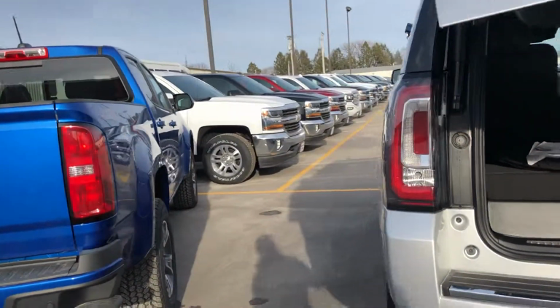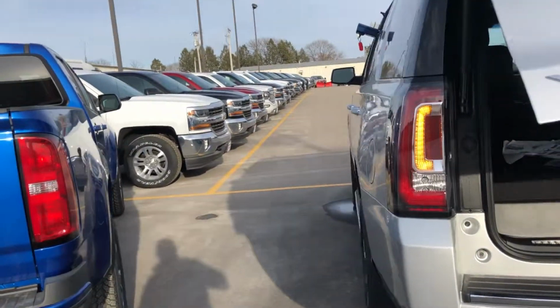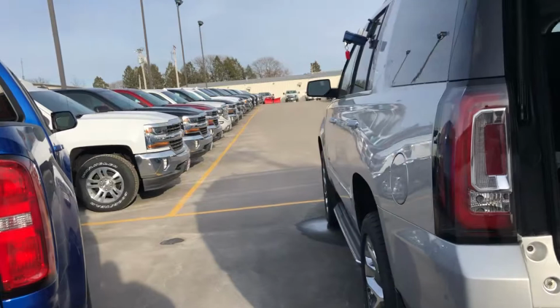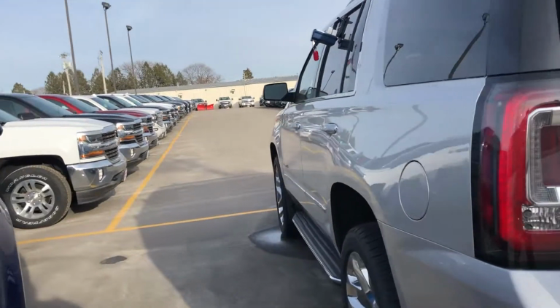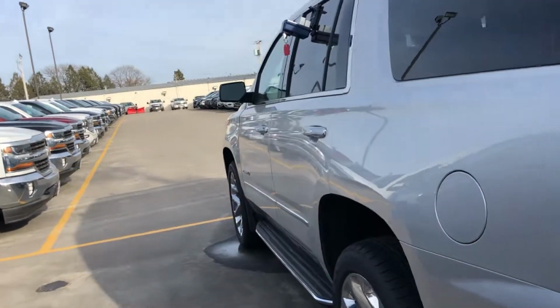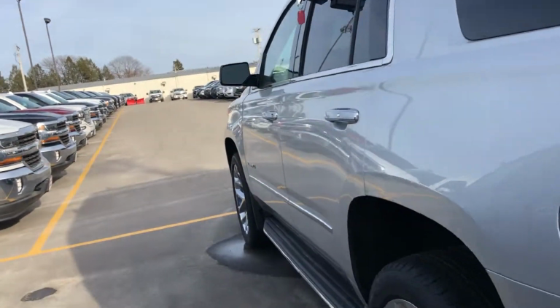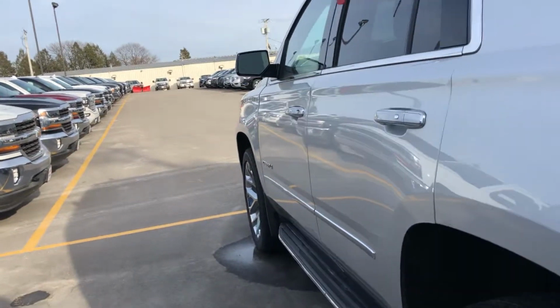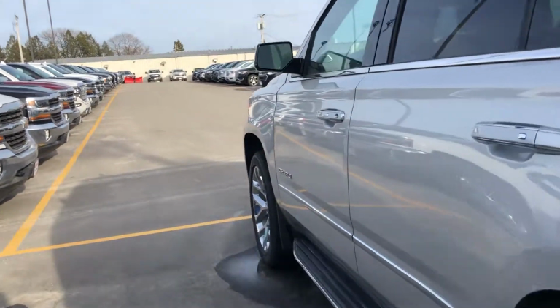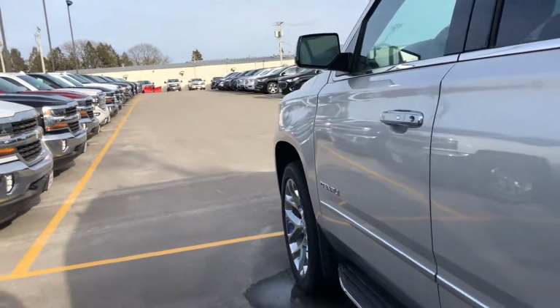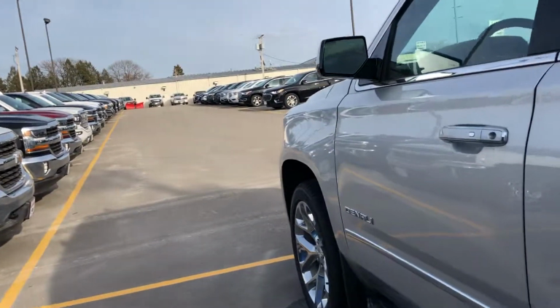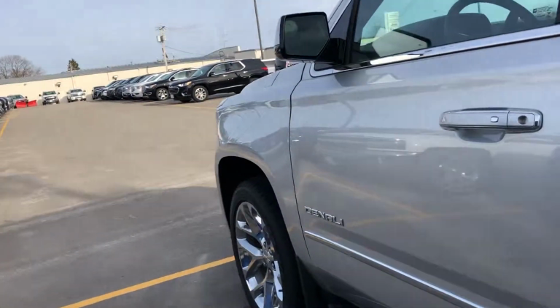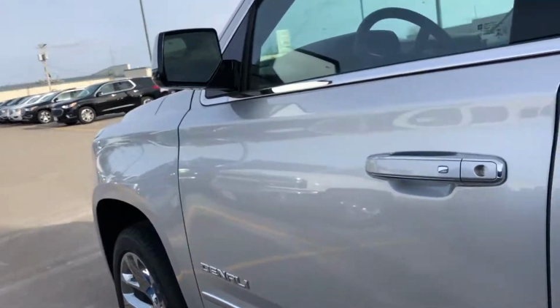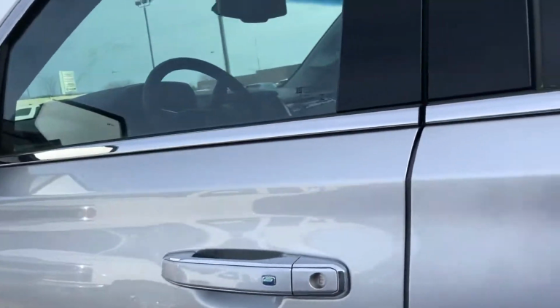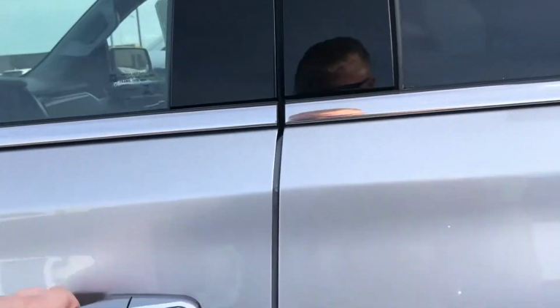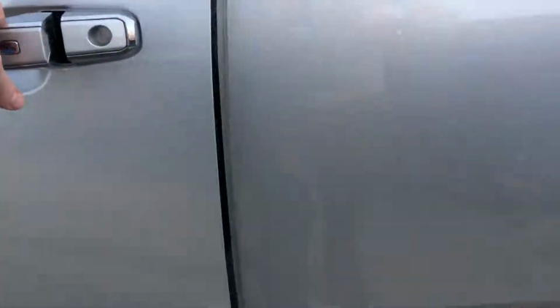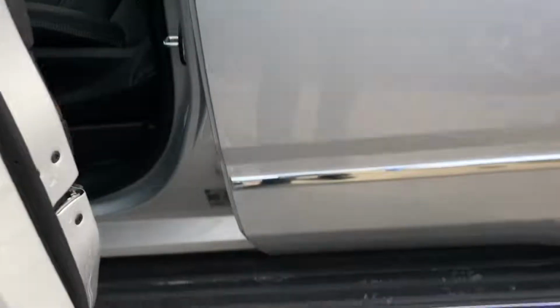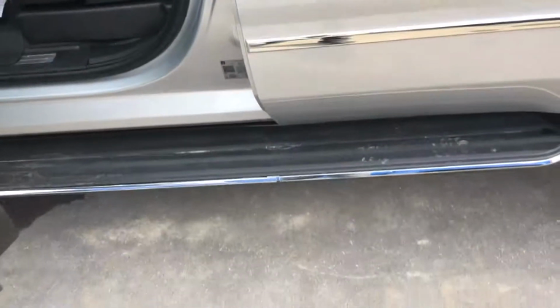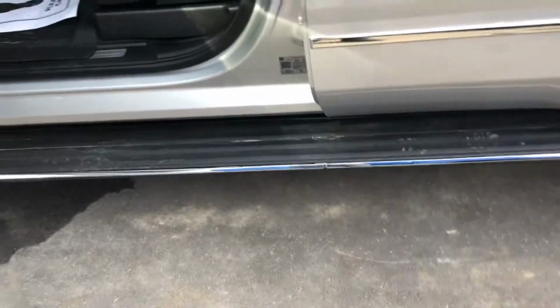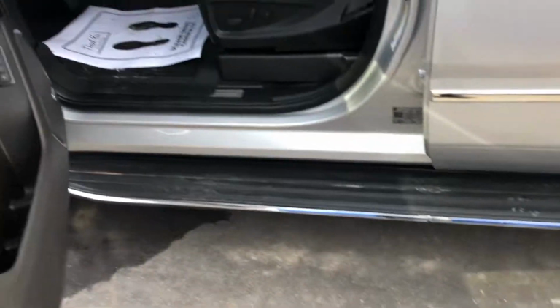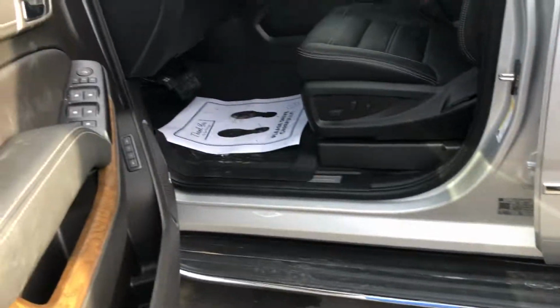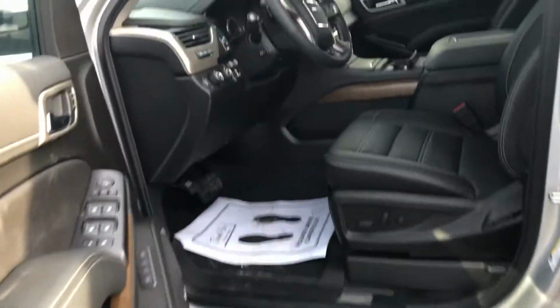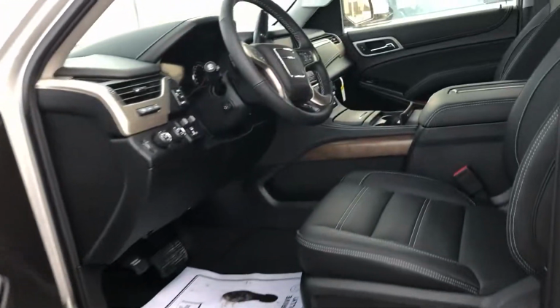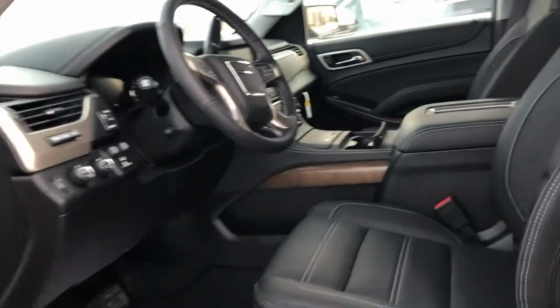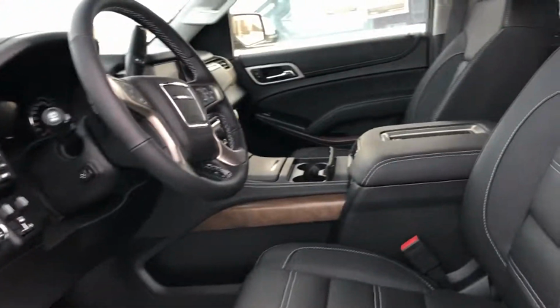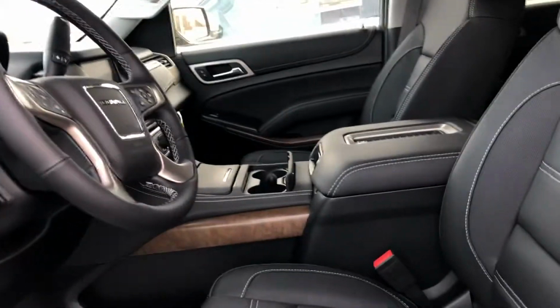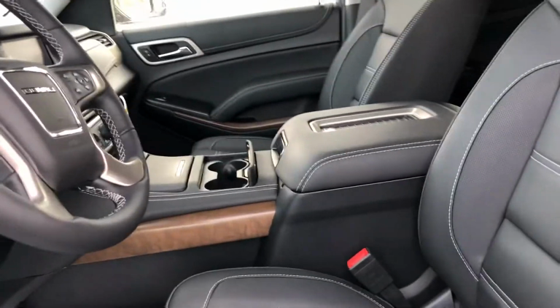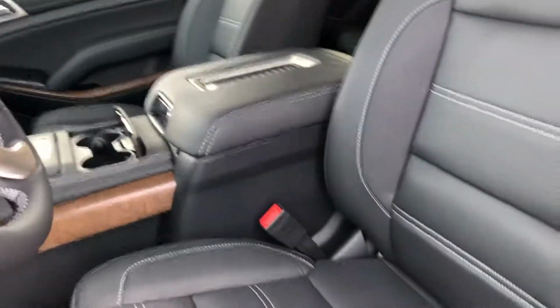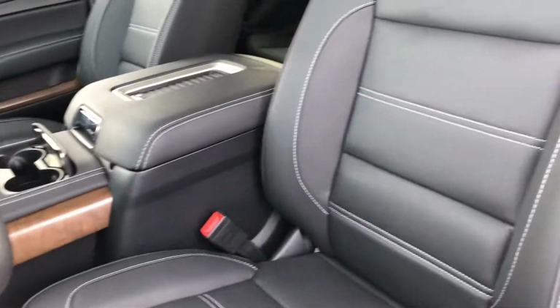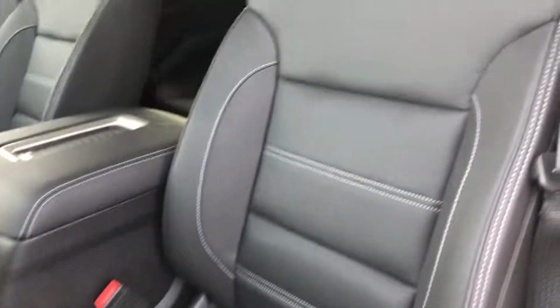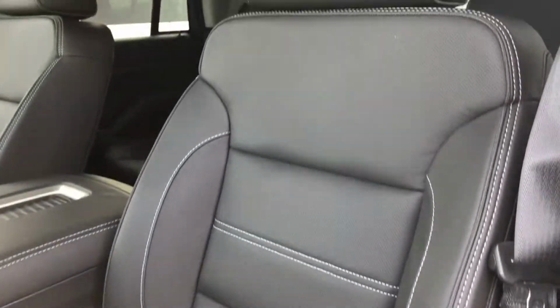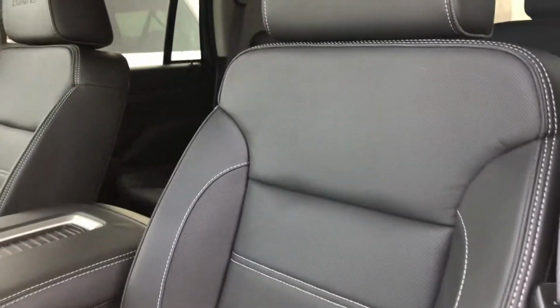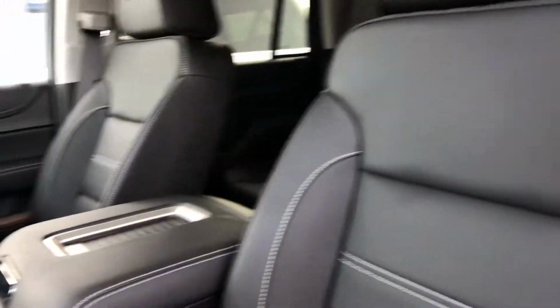This Denali is also equipped with black leather interior, 22 inch chrome wheels, factory running boards, and you got the nice stitching in the seat as well too.